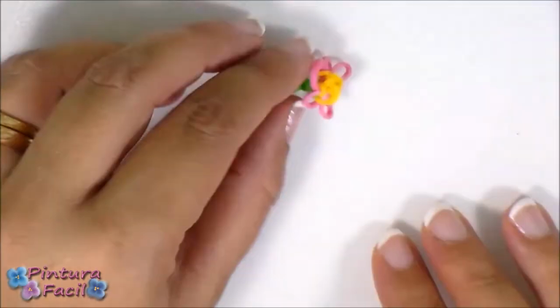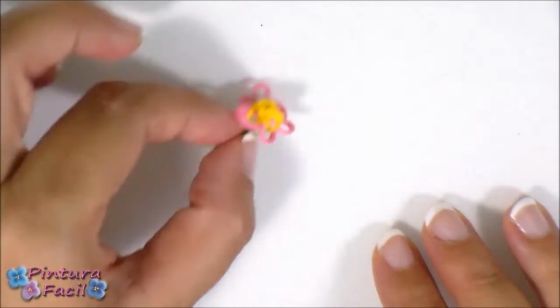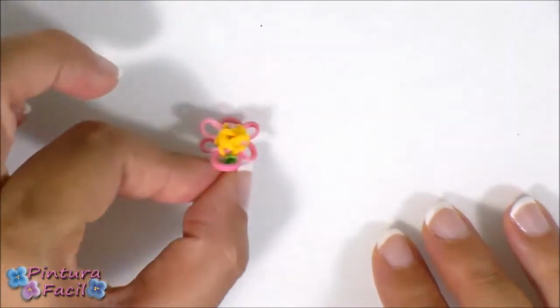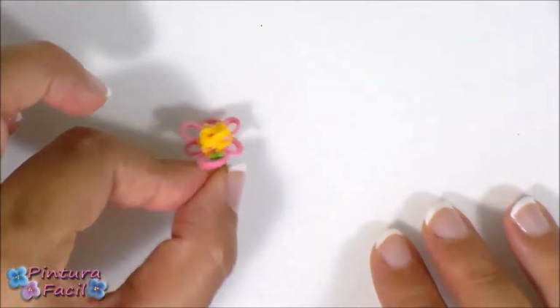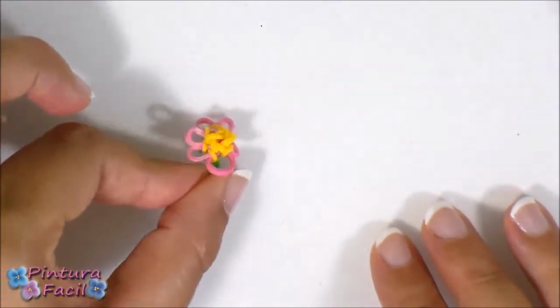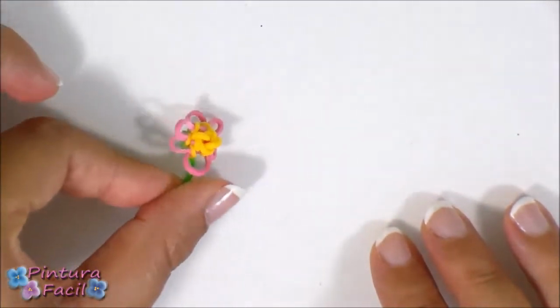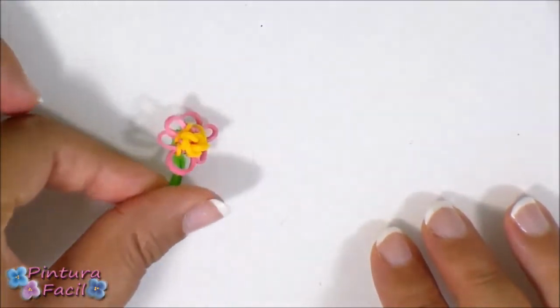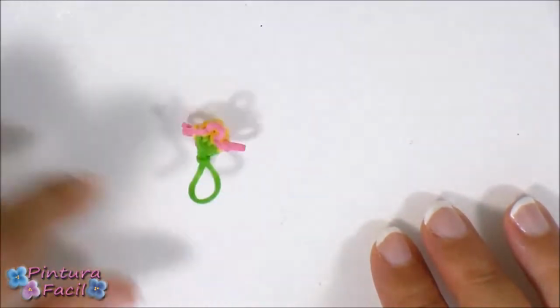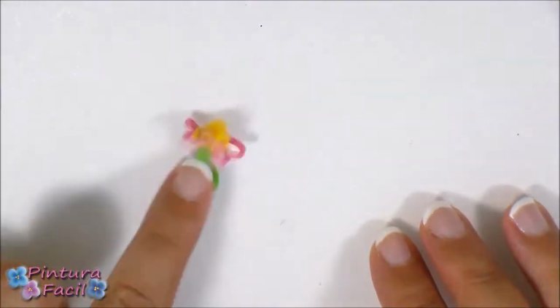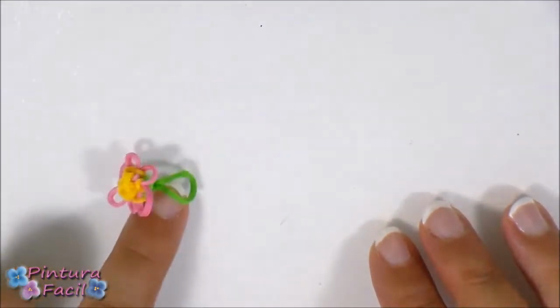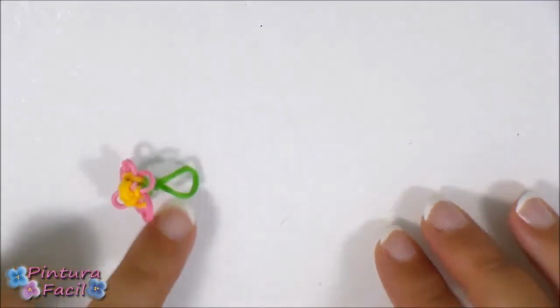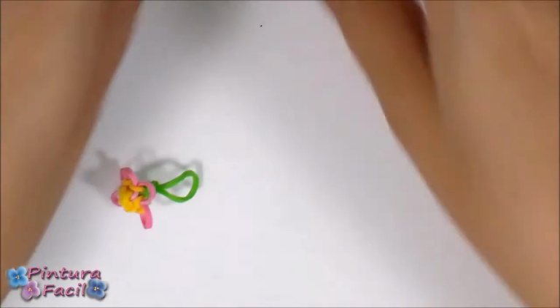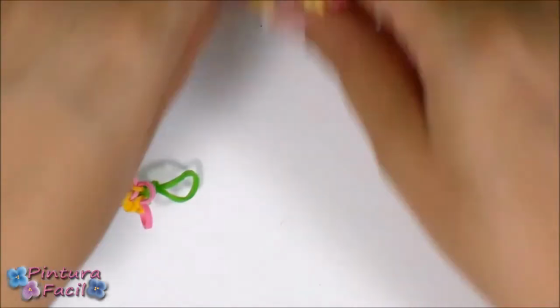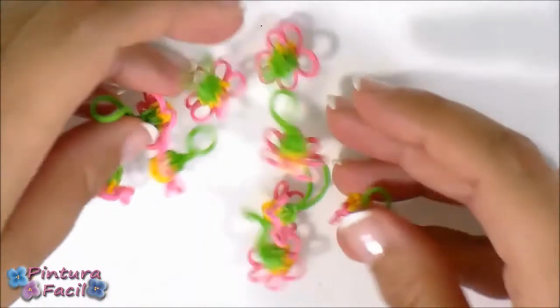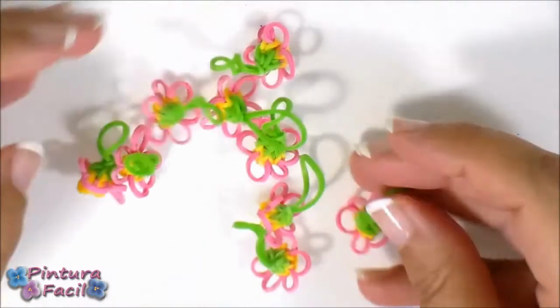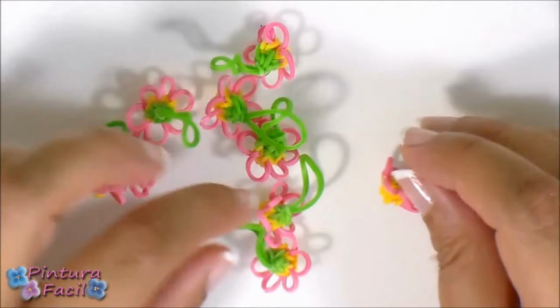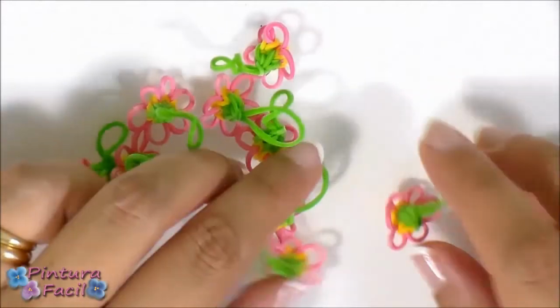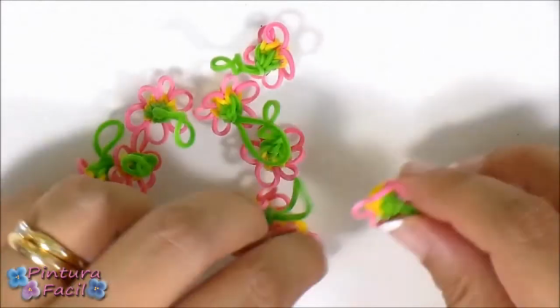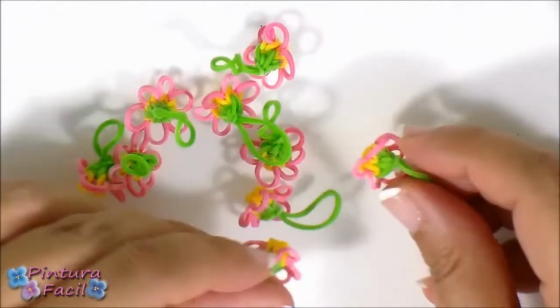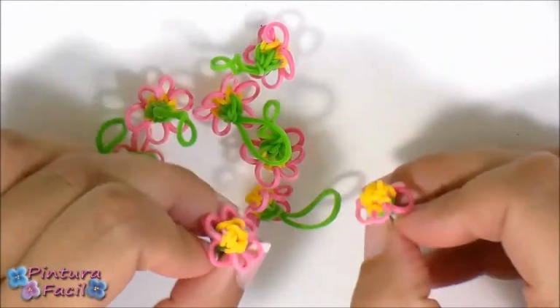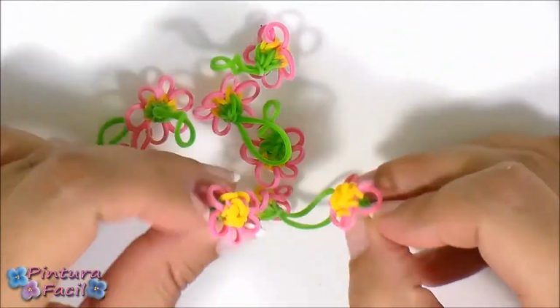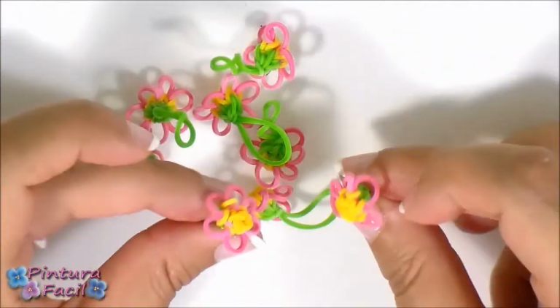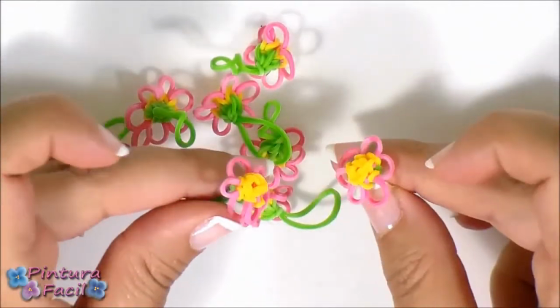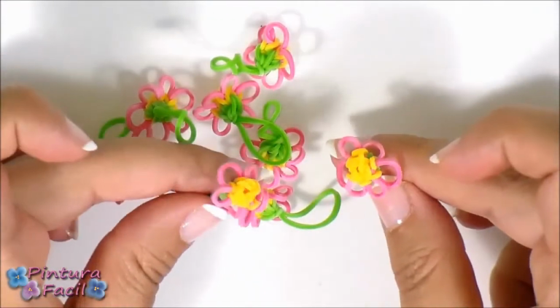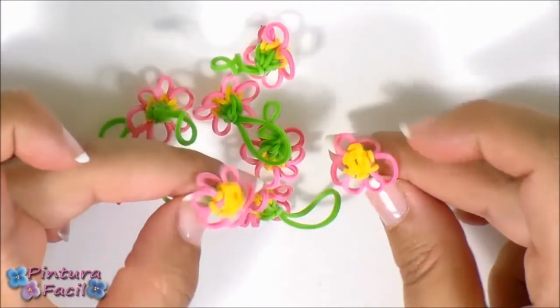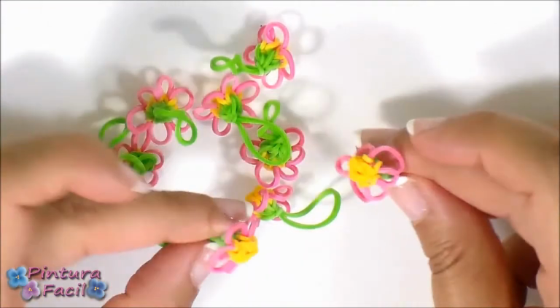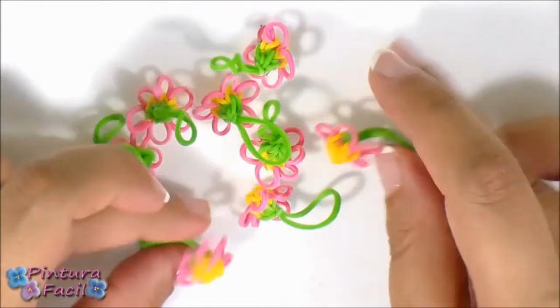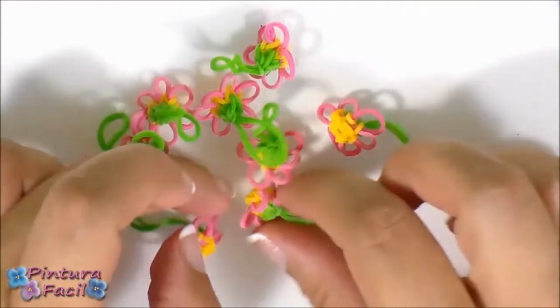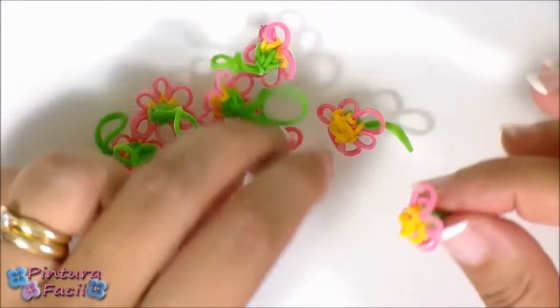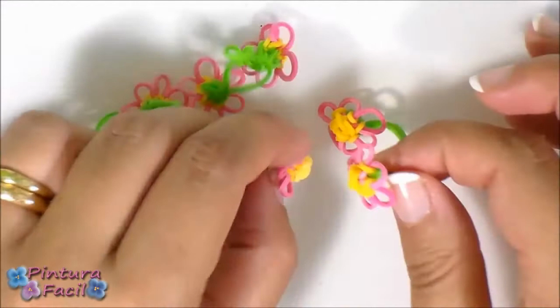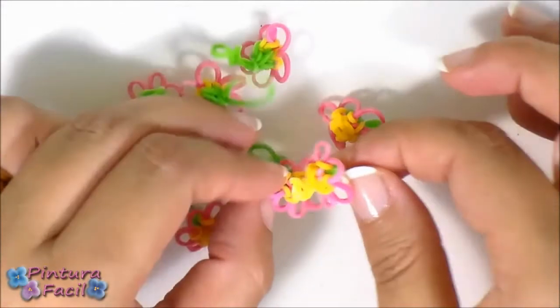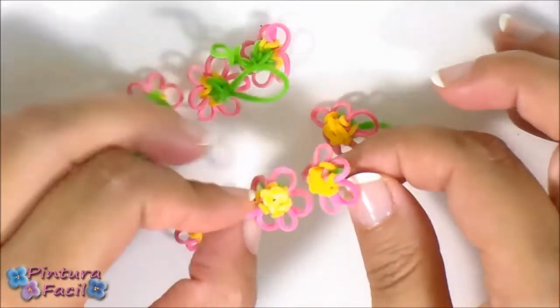The same way we did the flower, I made eight more for making the bracelet. You can make nine or ten little flowers for decorating your bracelet.